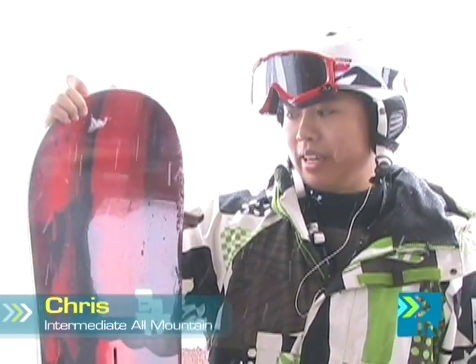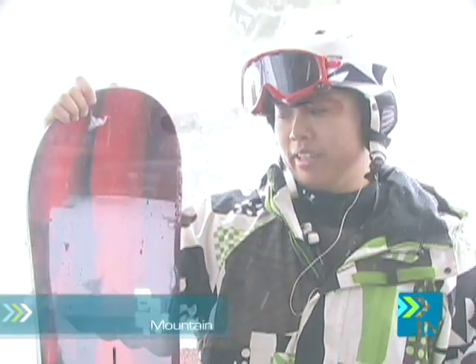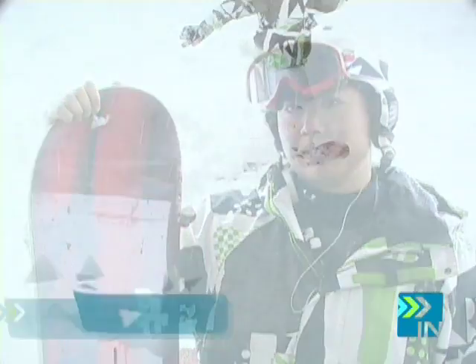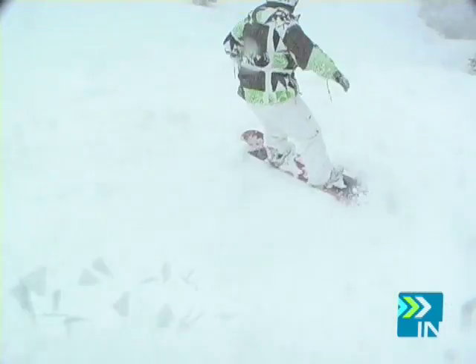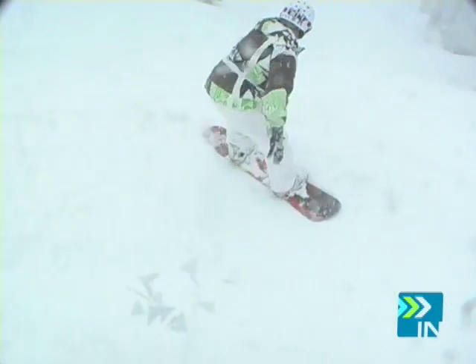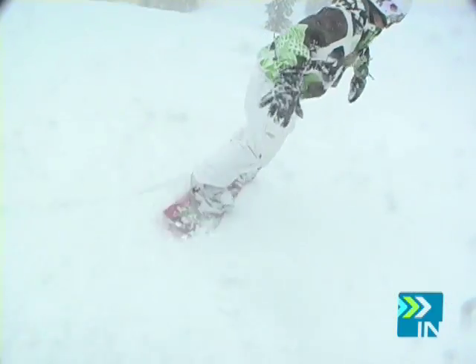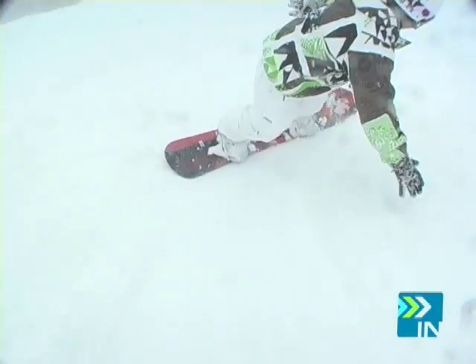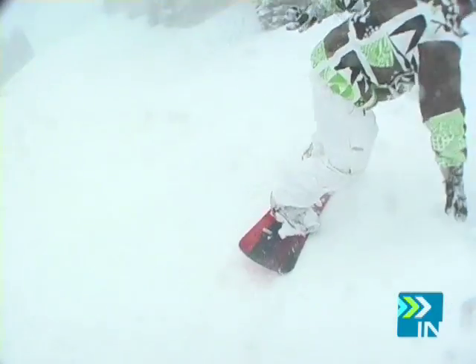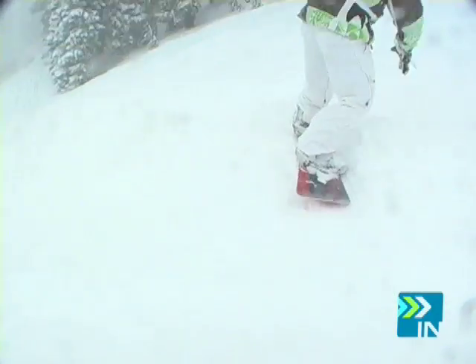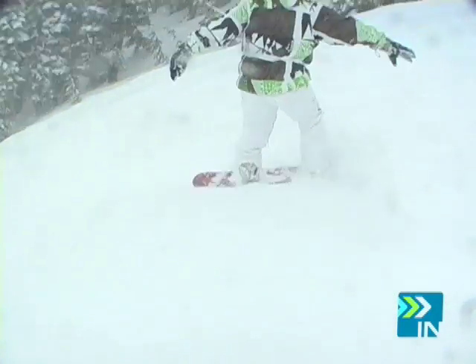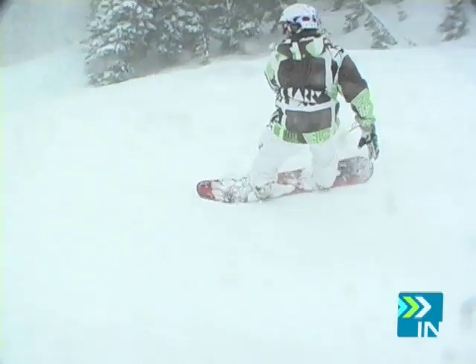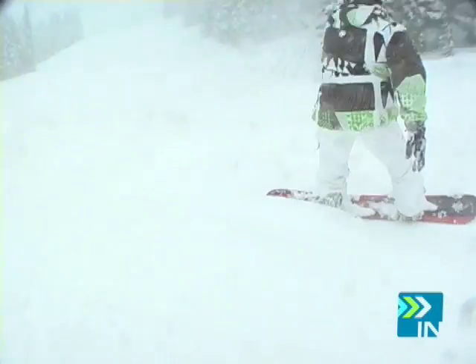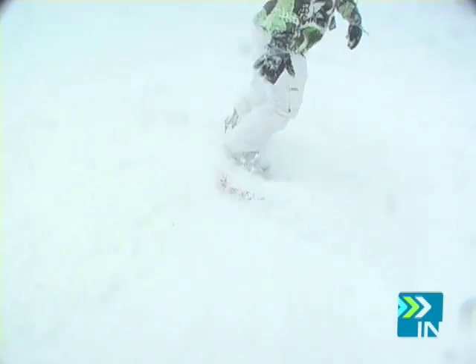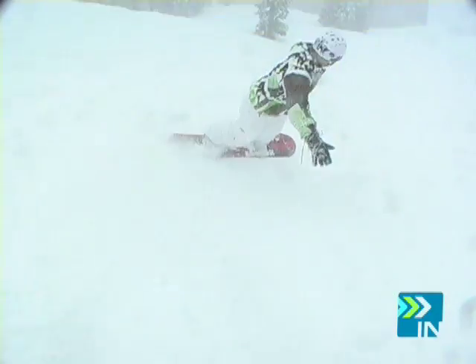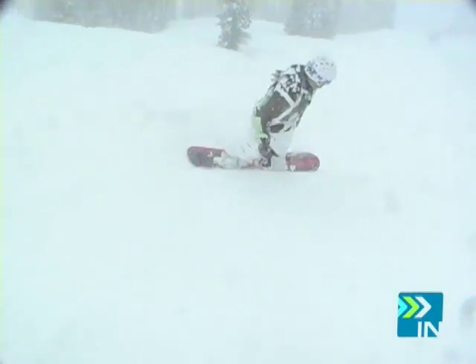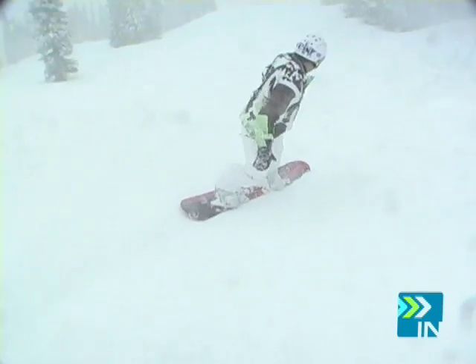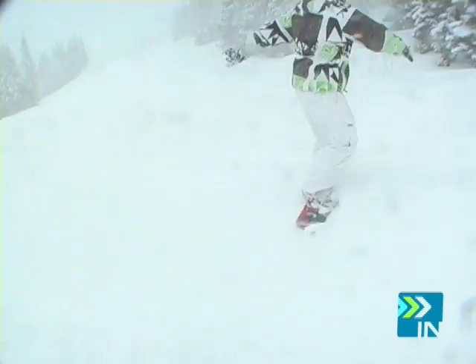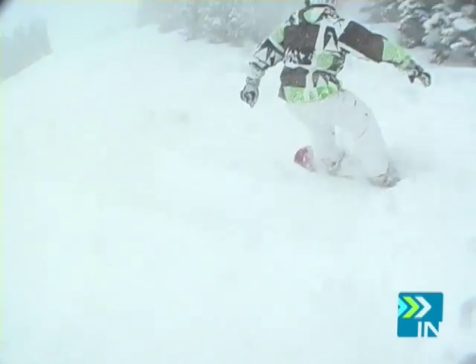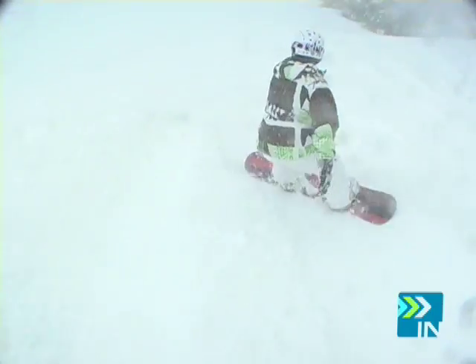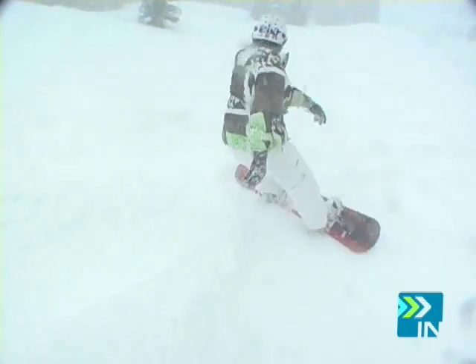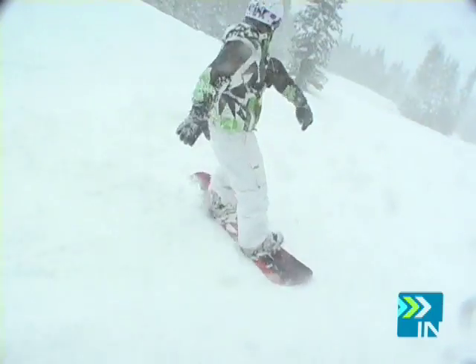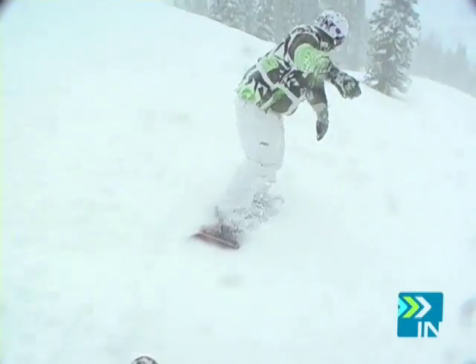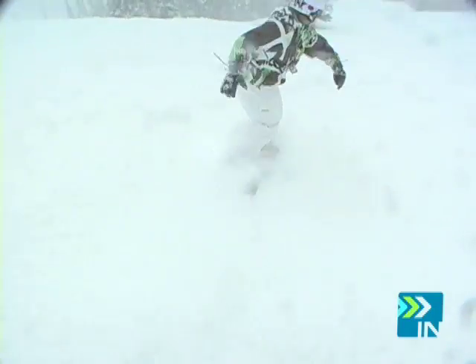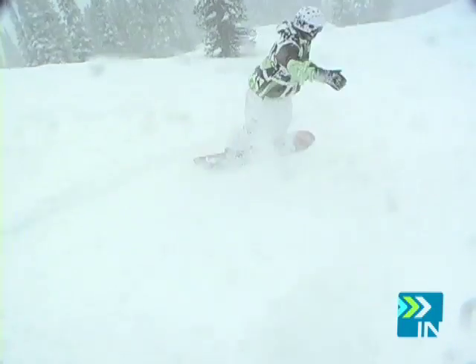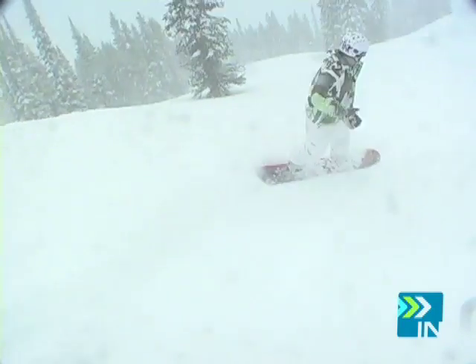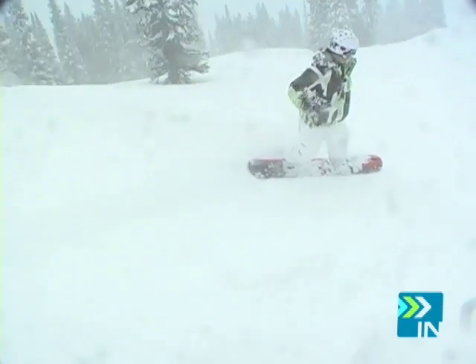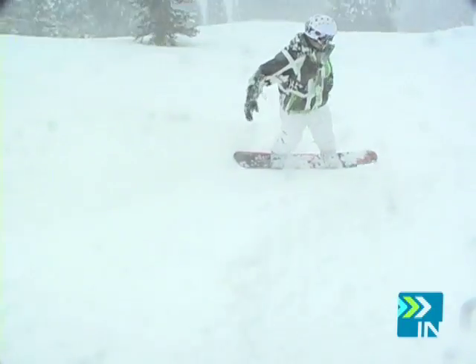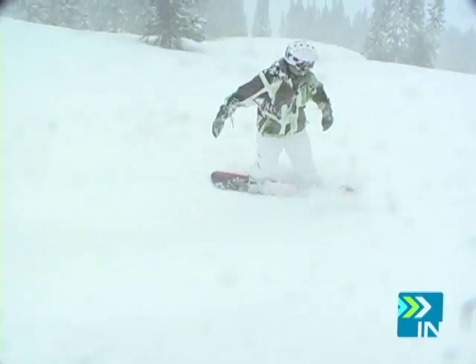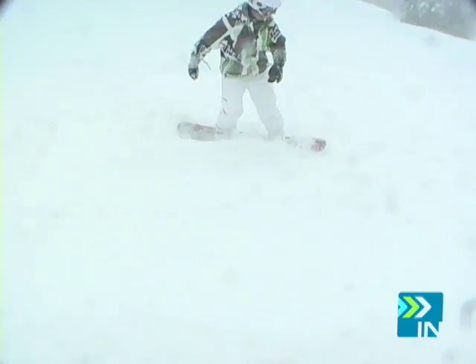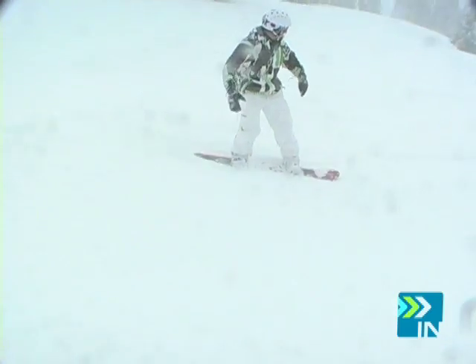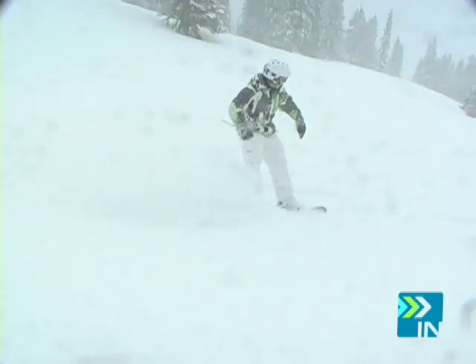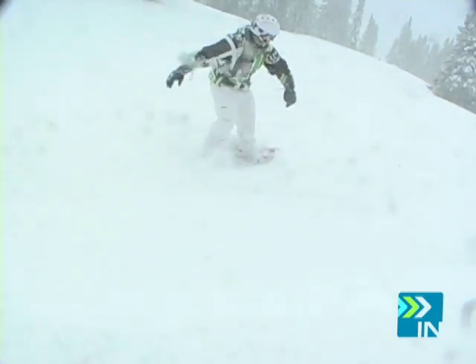It was really impressive — I hit some ice, I hit some powder, and it just held its edge the whole time. The bad, I would say, is the cornering. It was really hard. It took a lot of effort to turn this board.